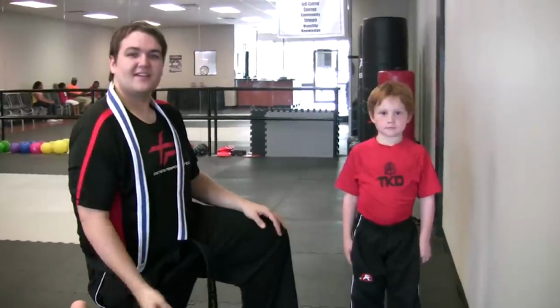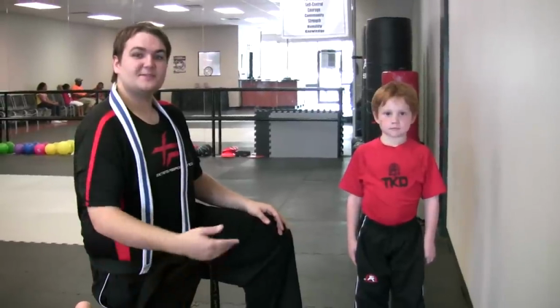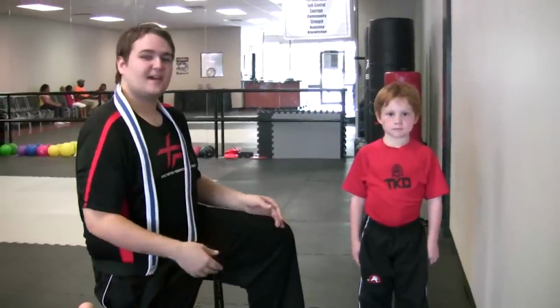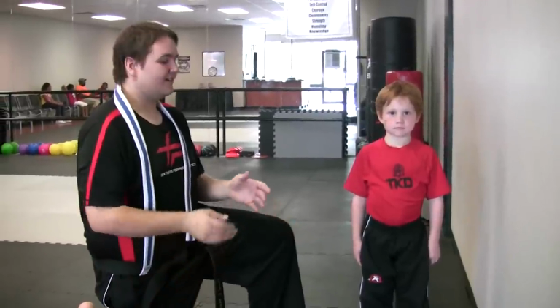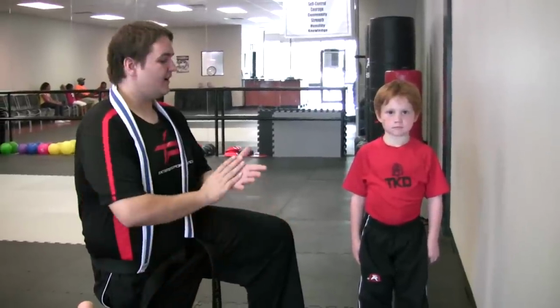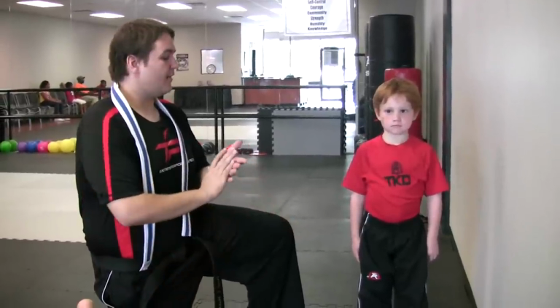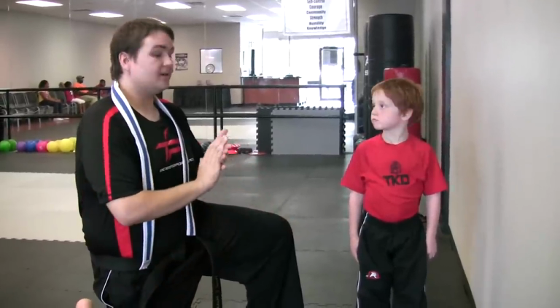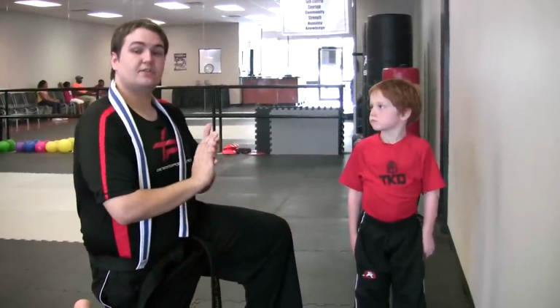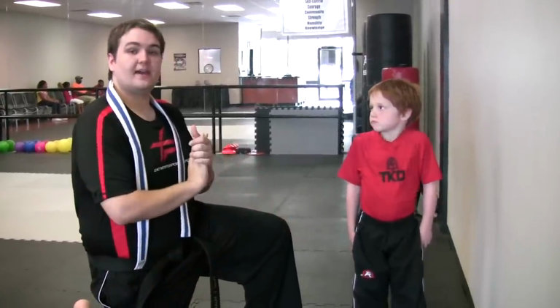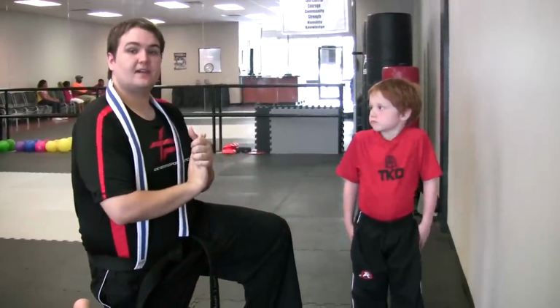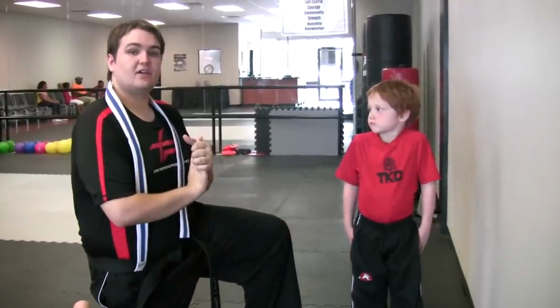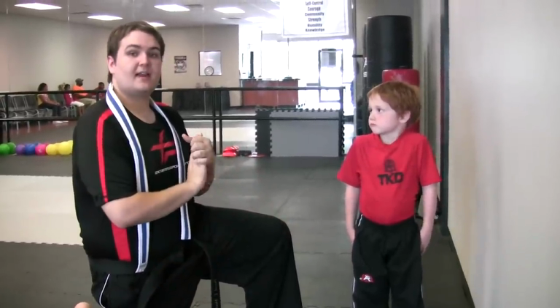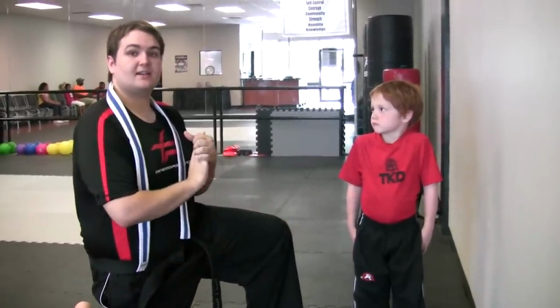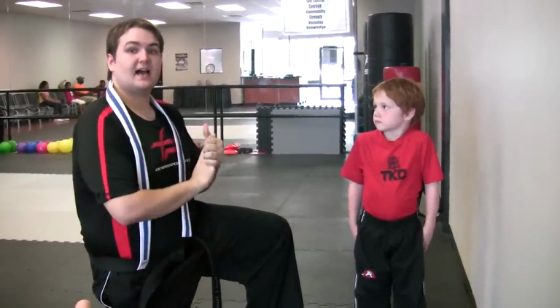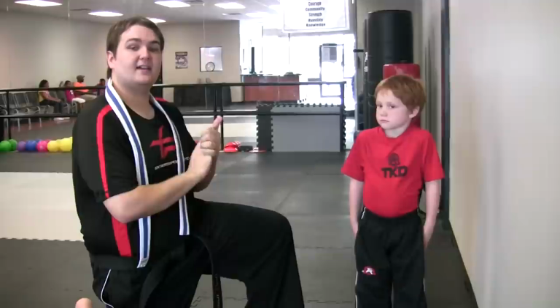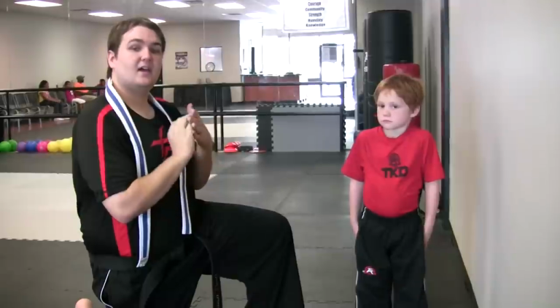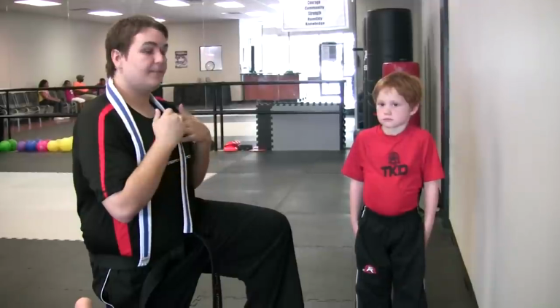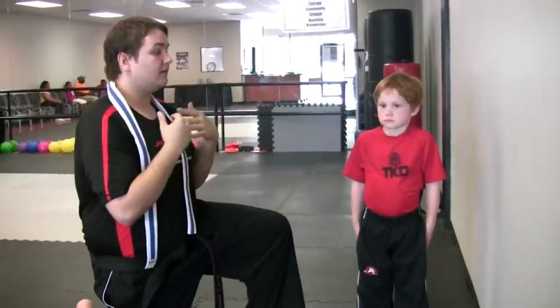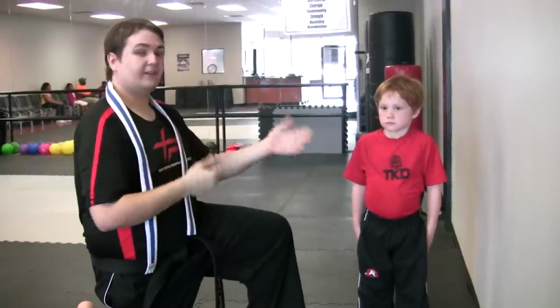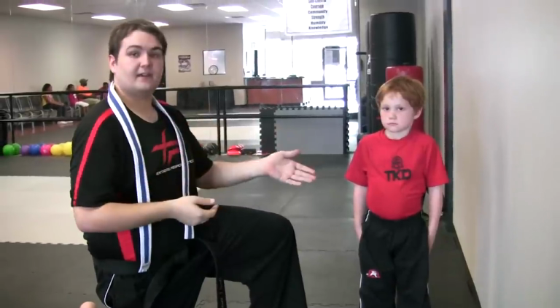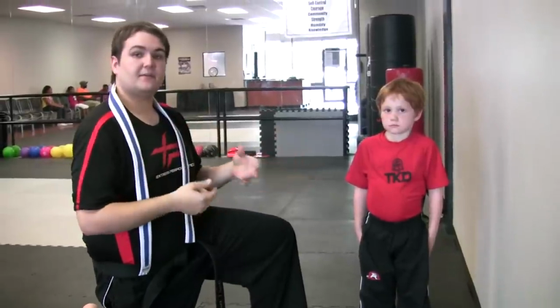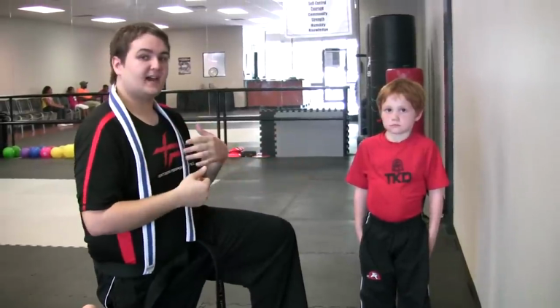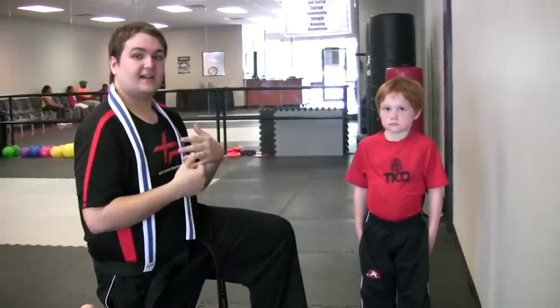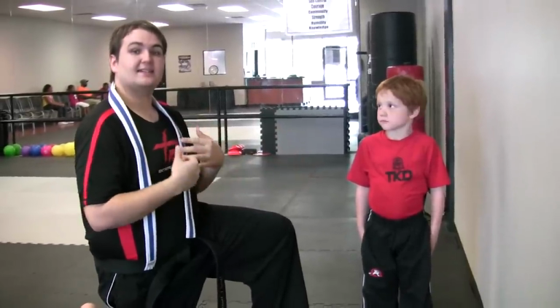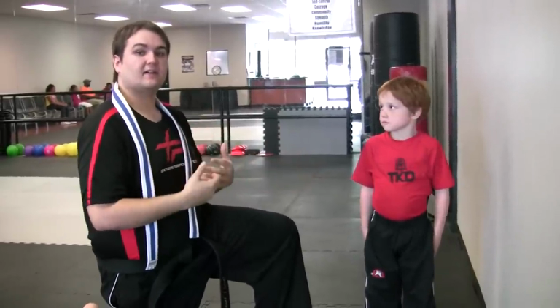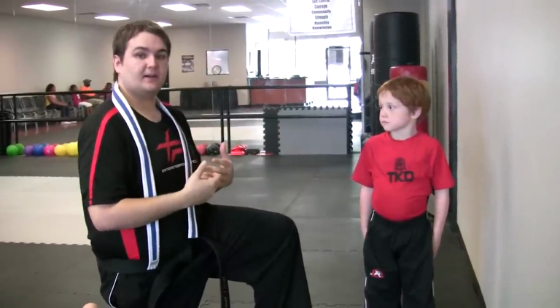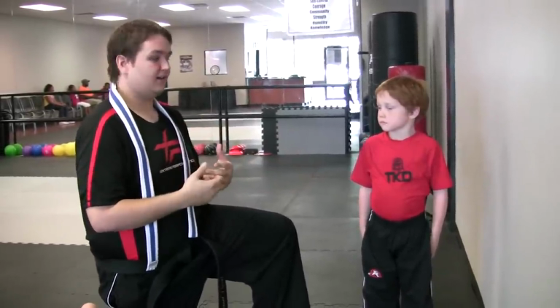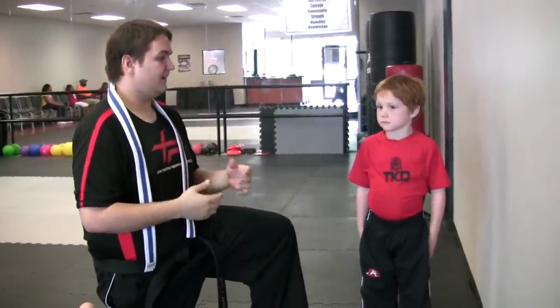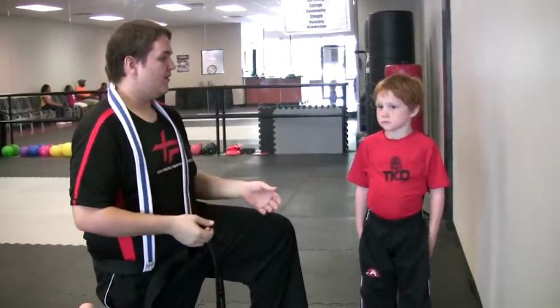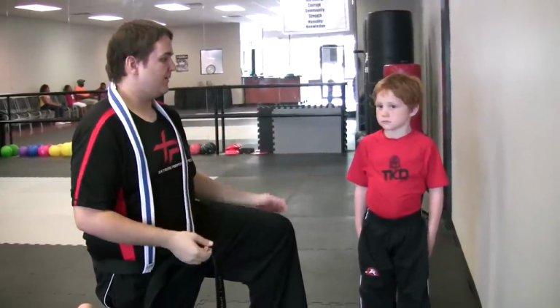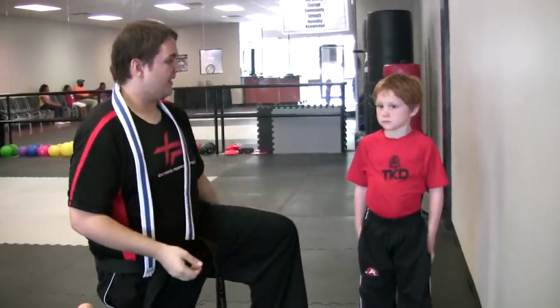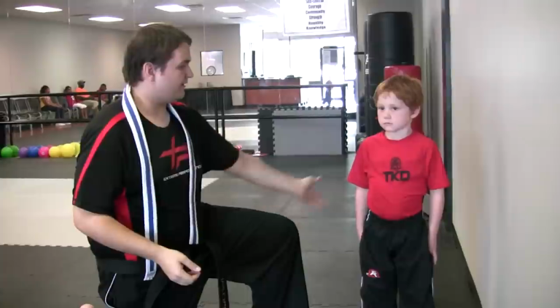This is Mr. Maddox here. I wanted to go ahead and make a video about how to tie a belt onto somebody else. I'm going to be tying a Tiger Cup belt on today with my buddy Matthew here.